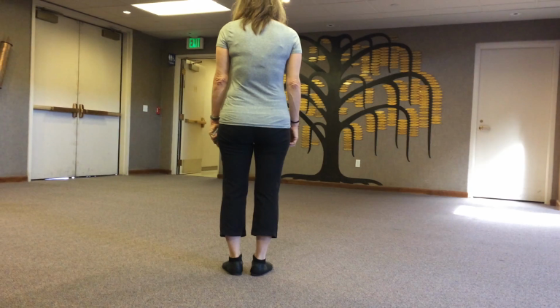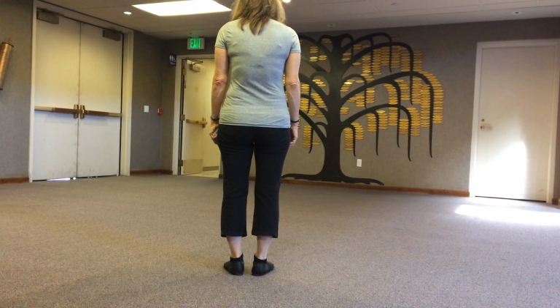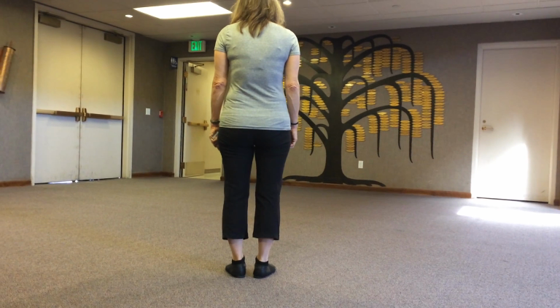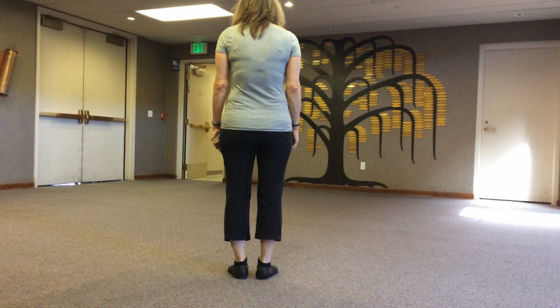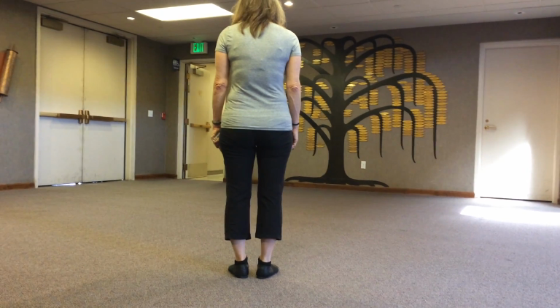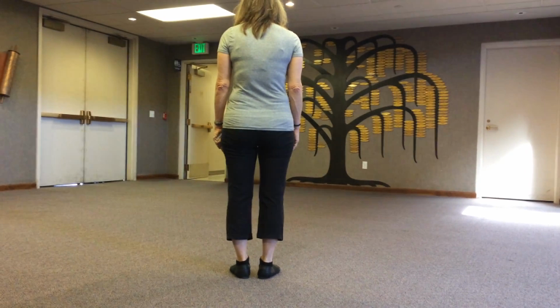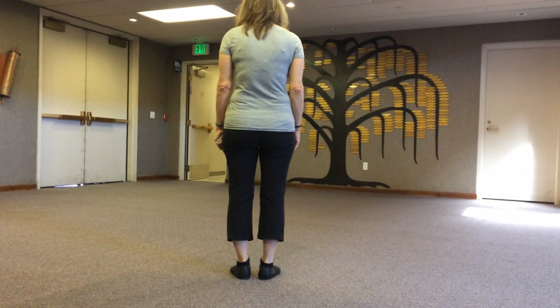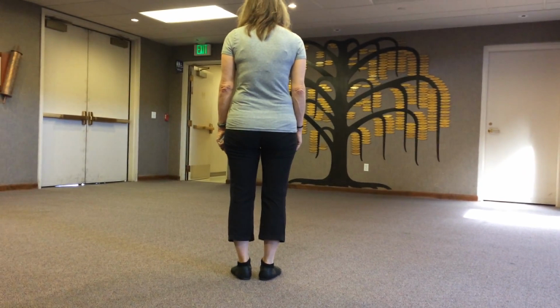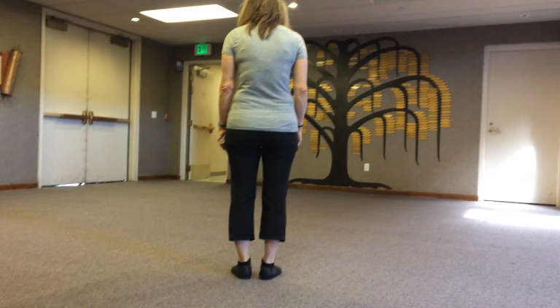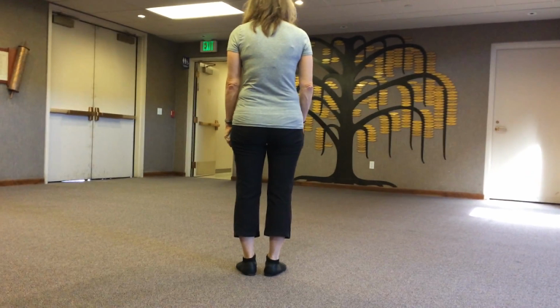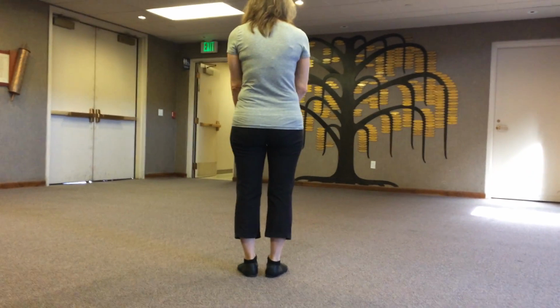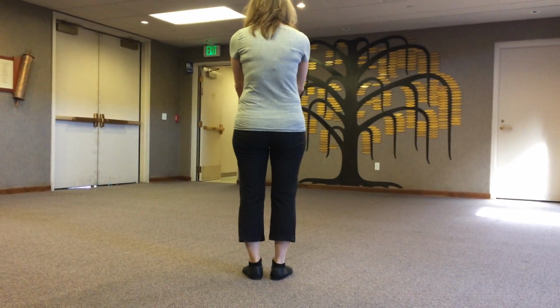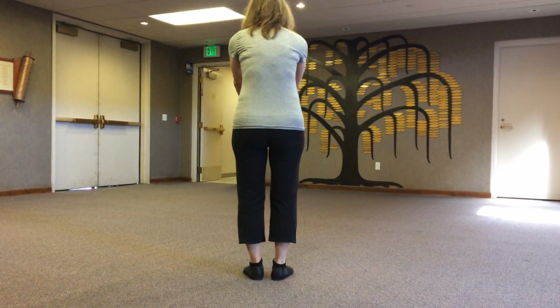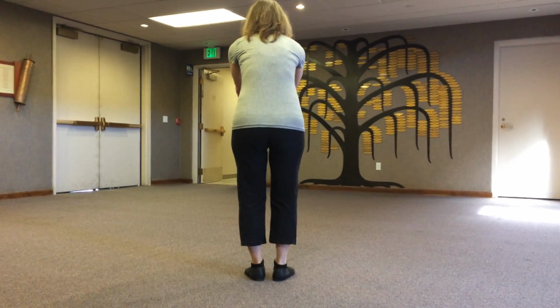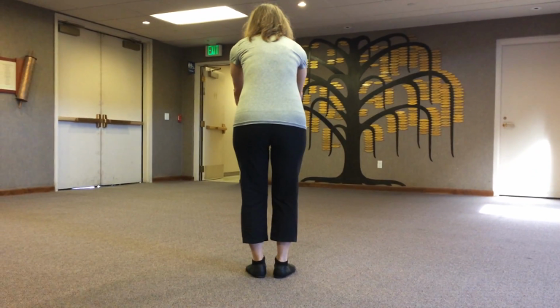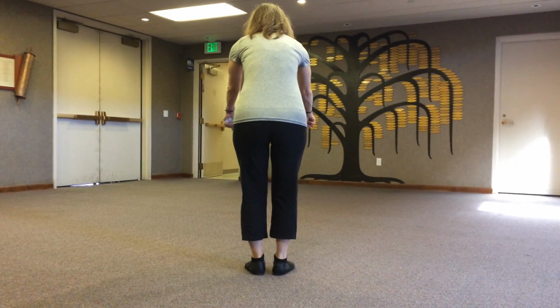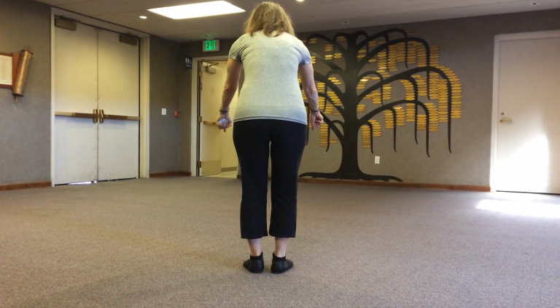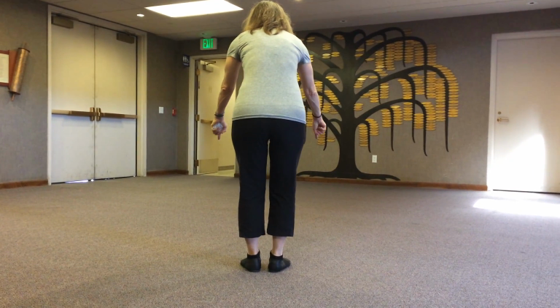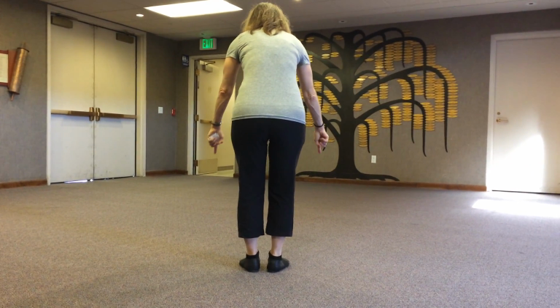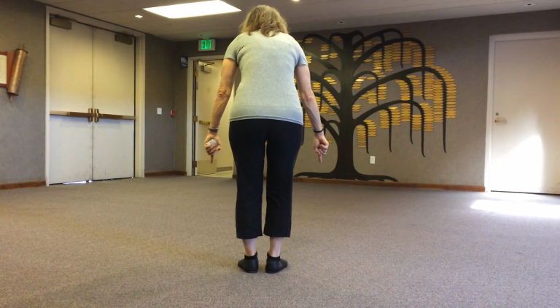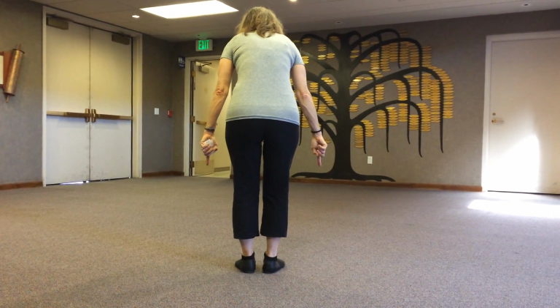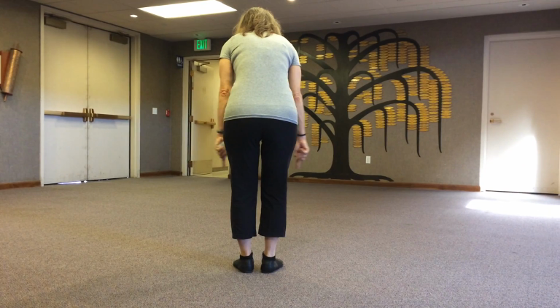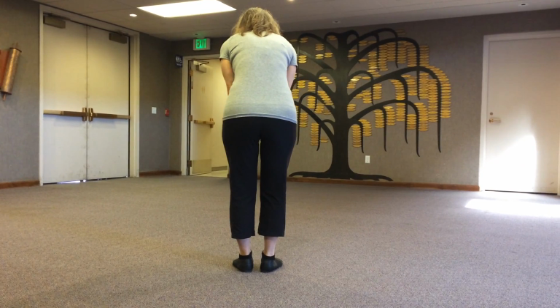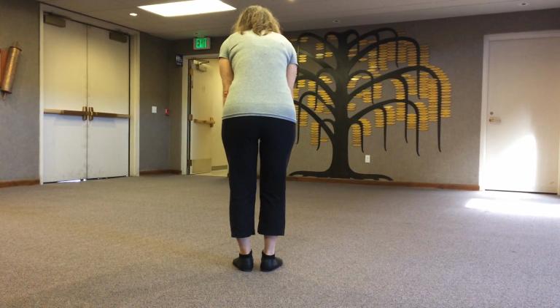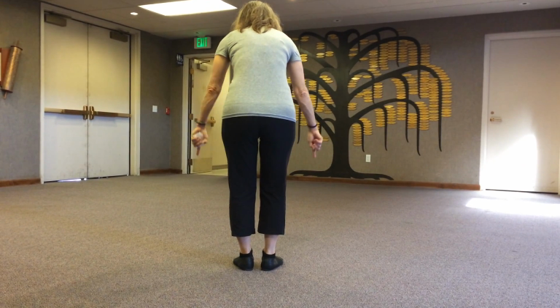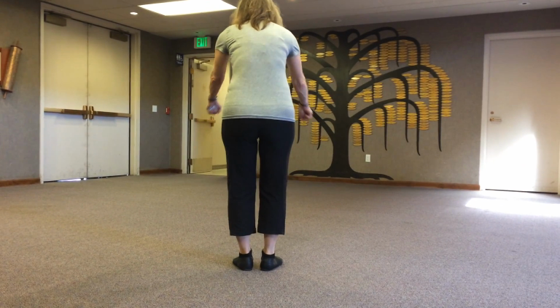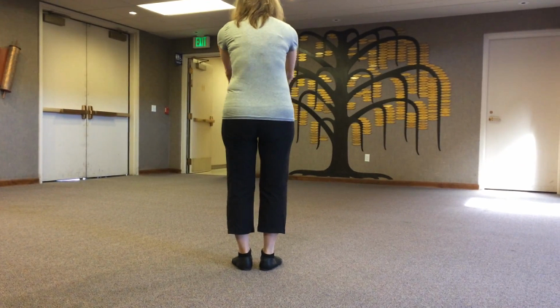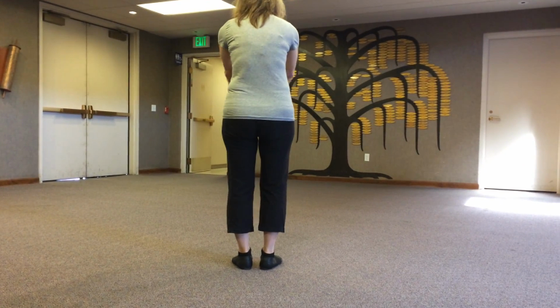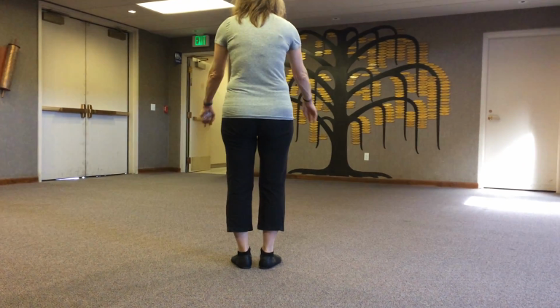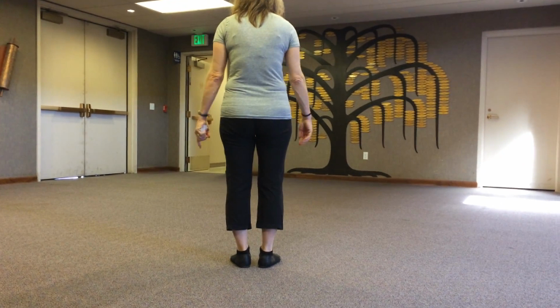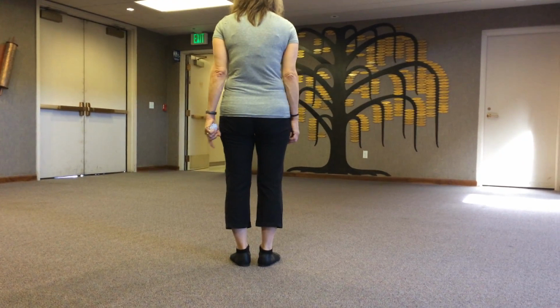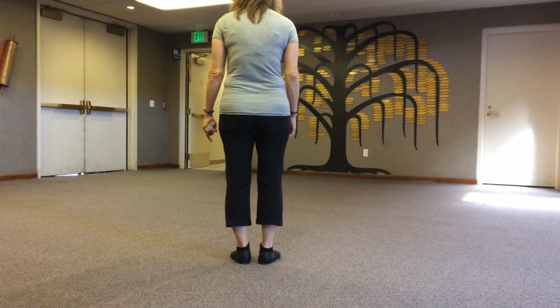All right, the box step. A box step, just like any step that you know with your box step, you're trying to make a square and you're going to each corner.